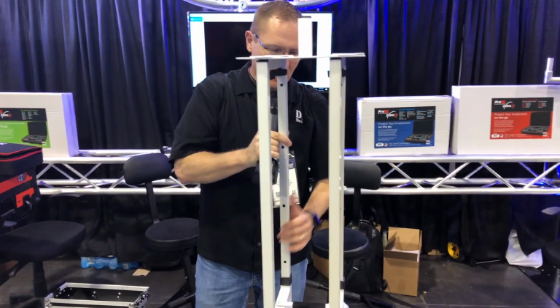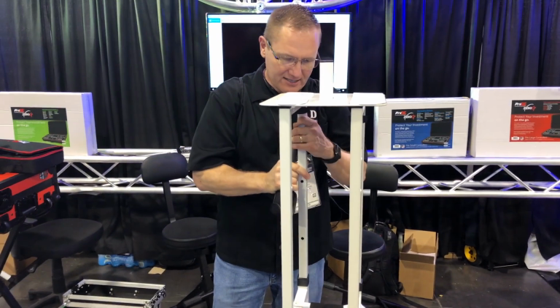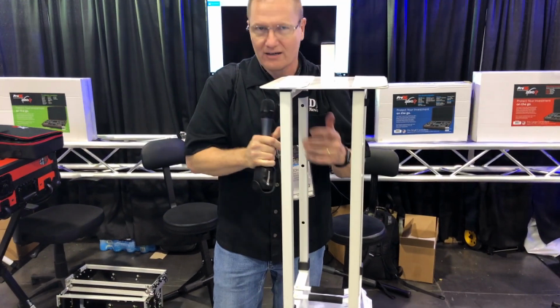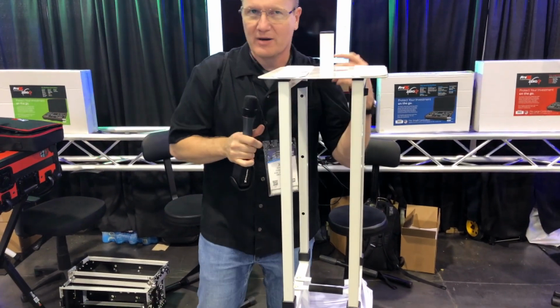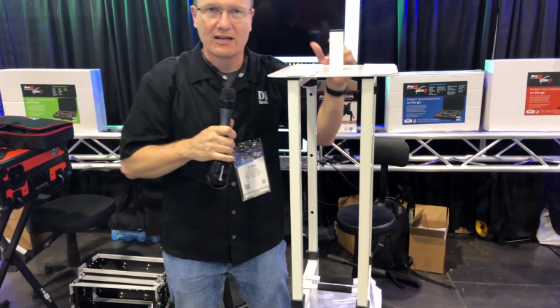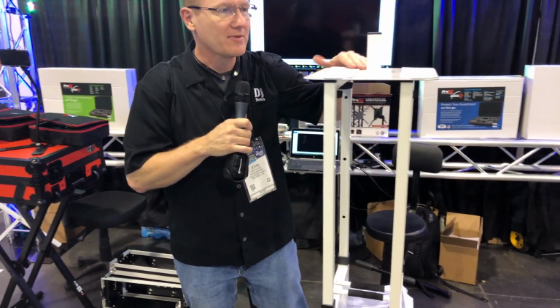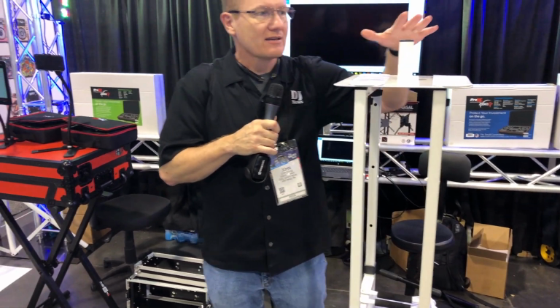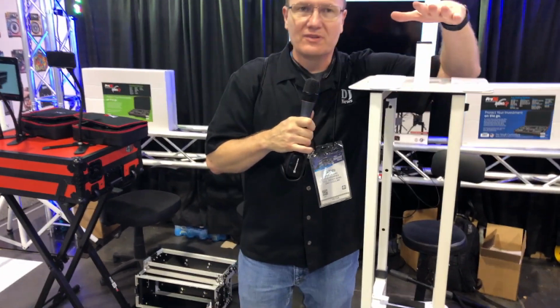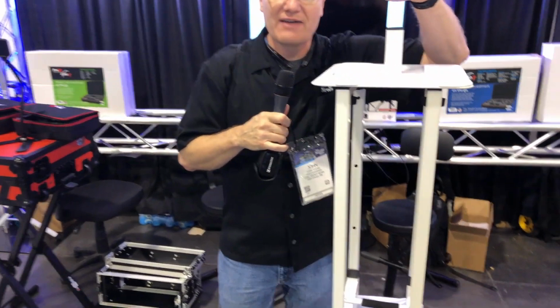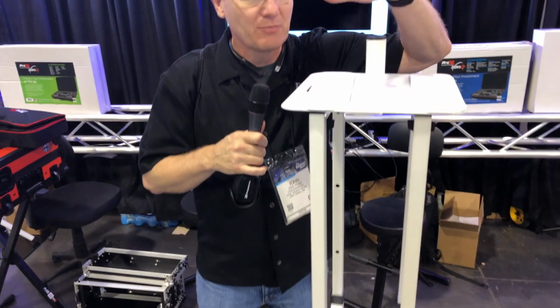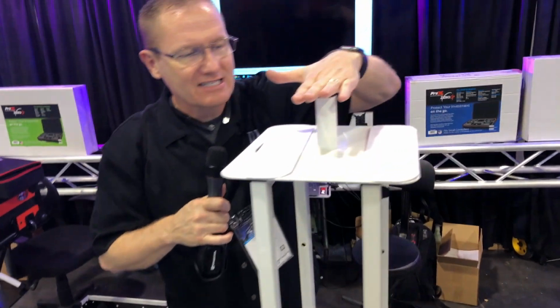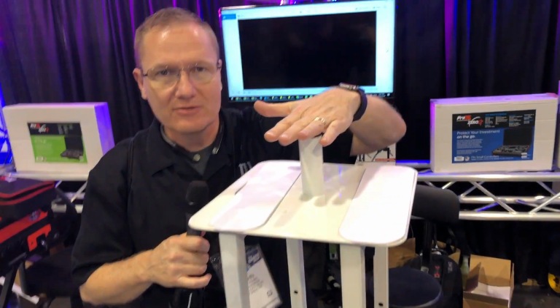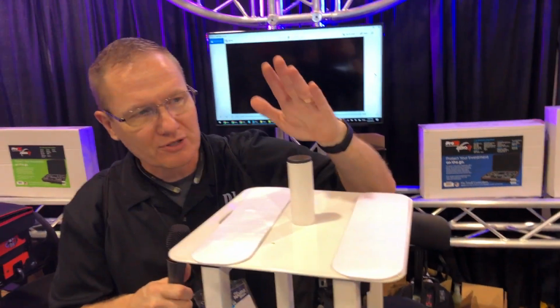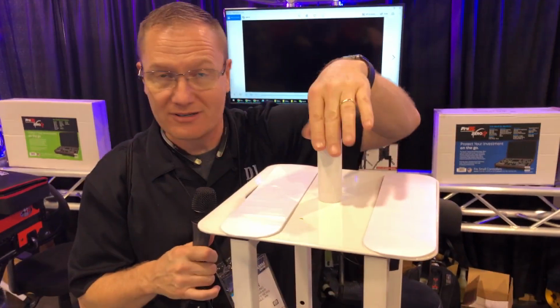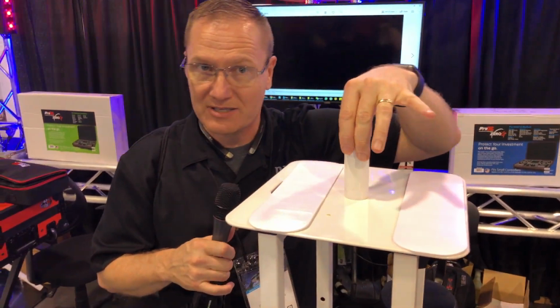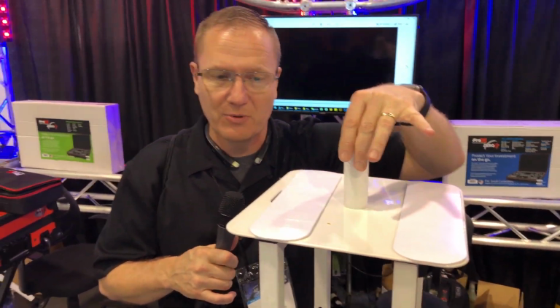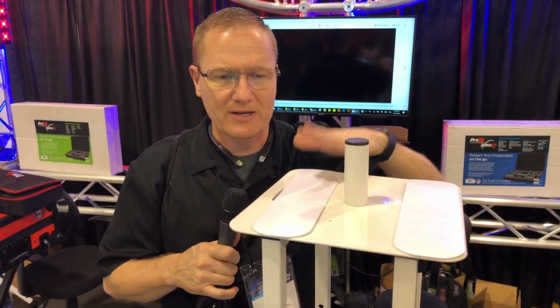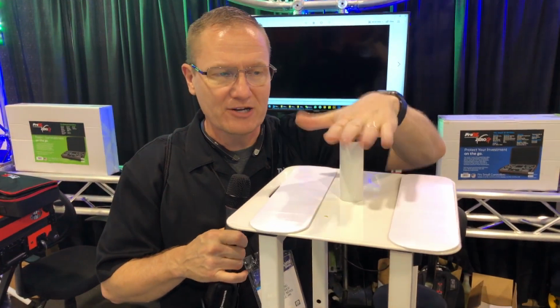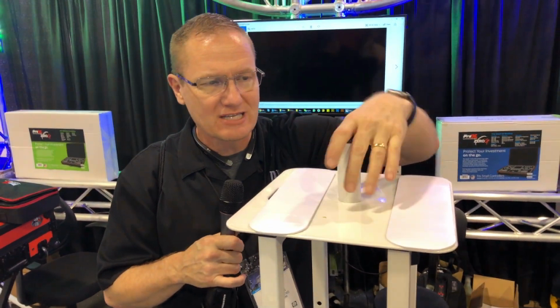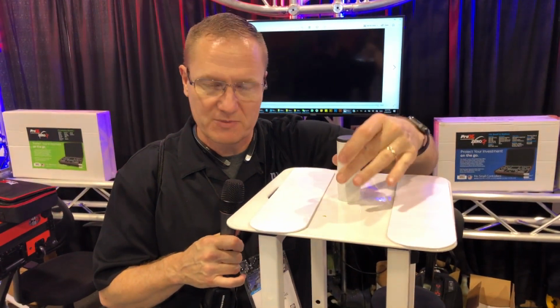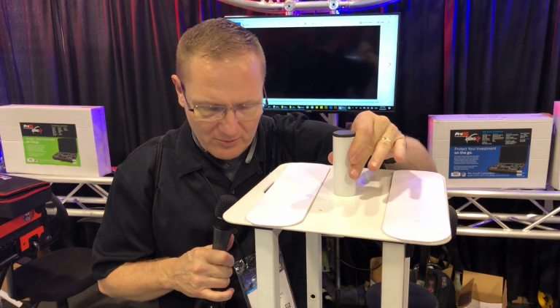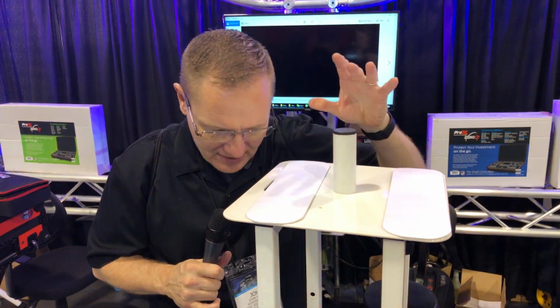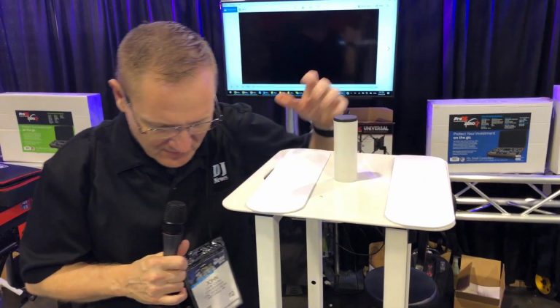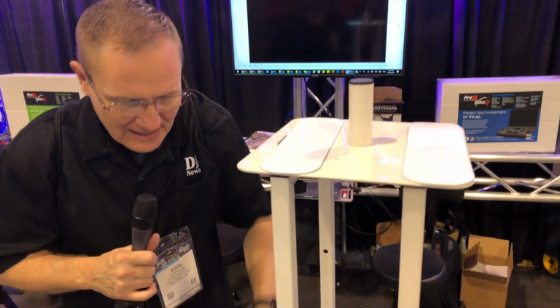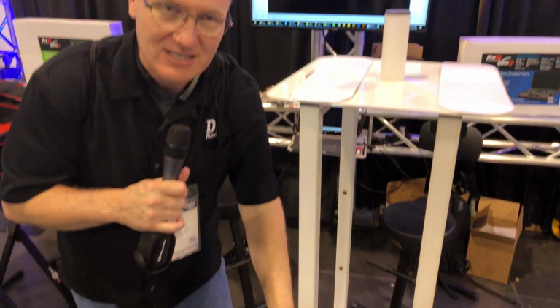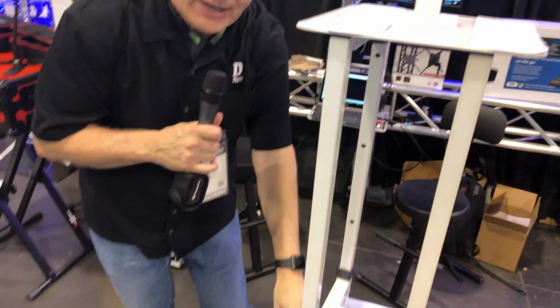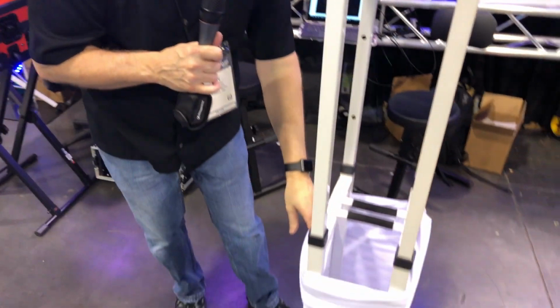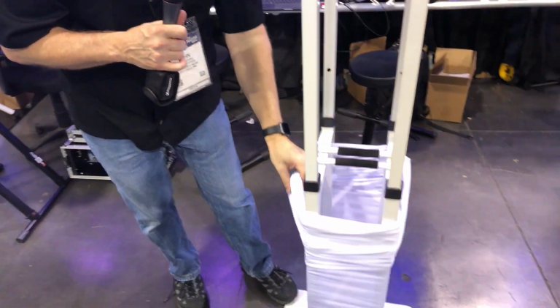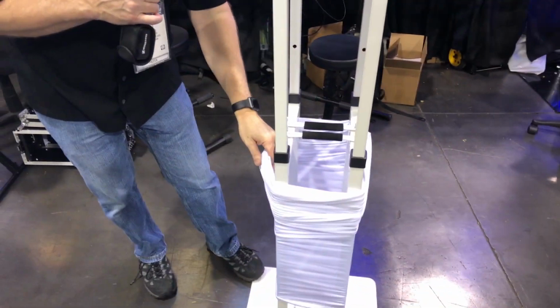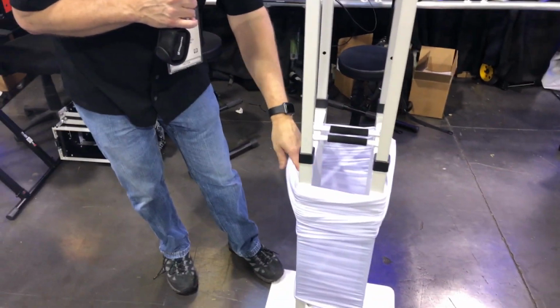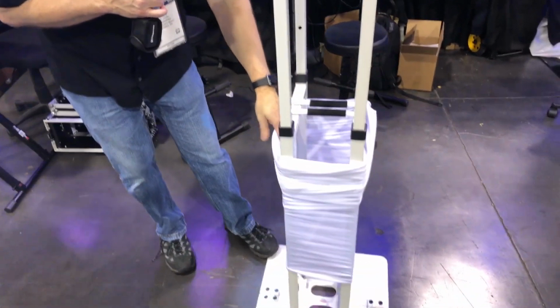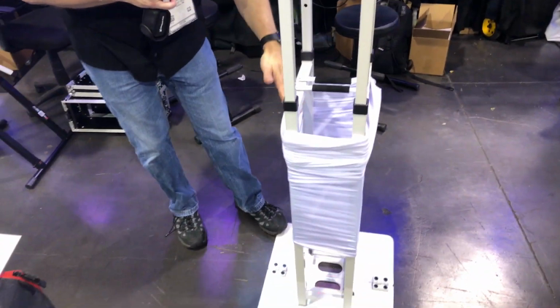I'll get it set here — I'm not going to bother putting it all the way up. You can have it so you can put lights up here. You can put your speaker pole up here, or speaker. There's a little speaker pole mount right there. It comes in white or black, and you will get black or white scrims with it.